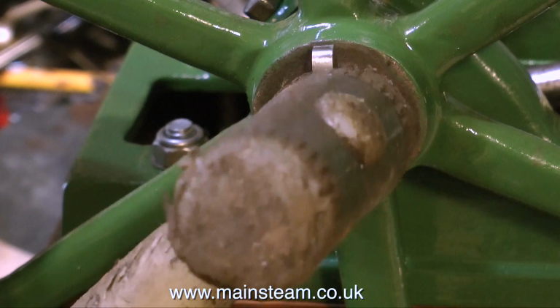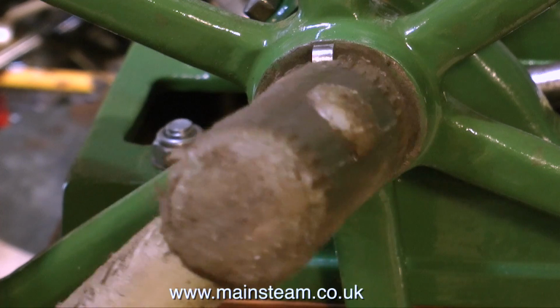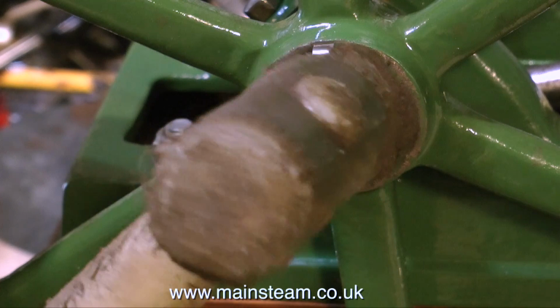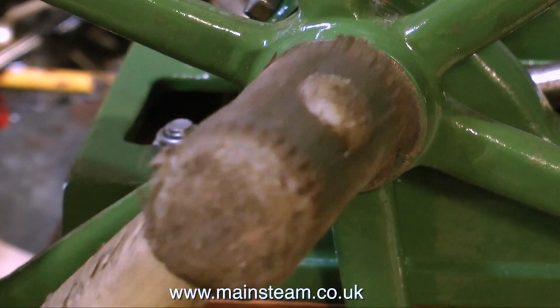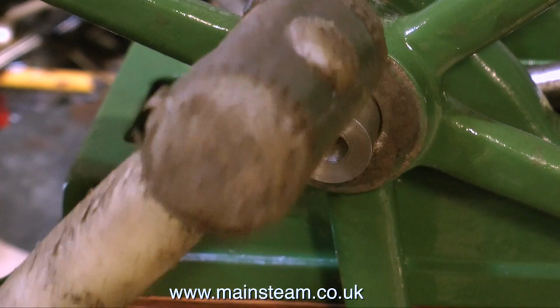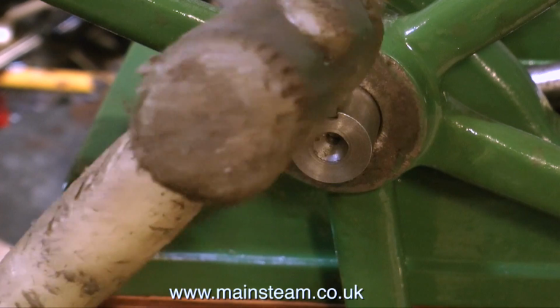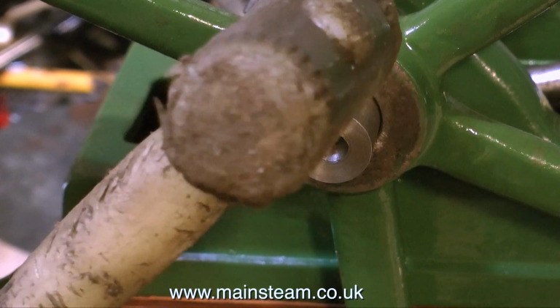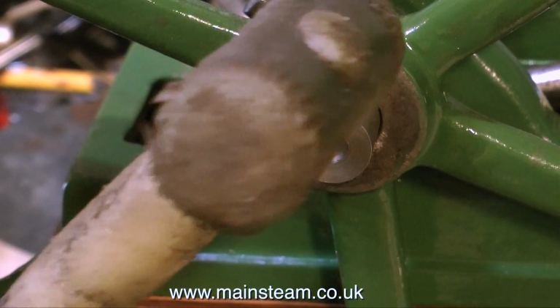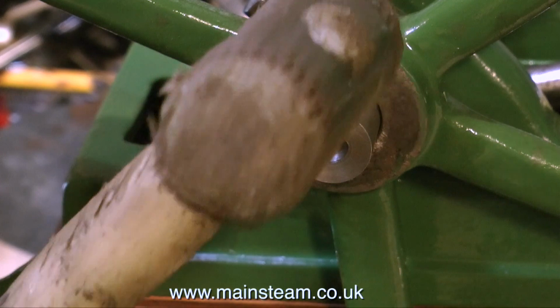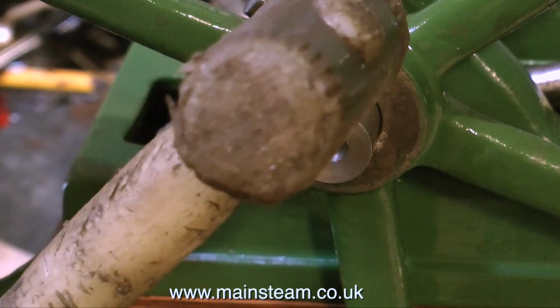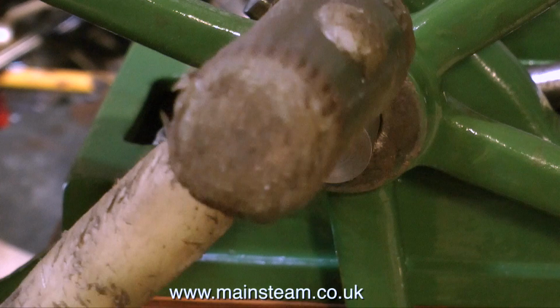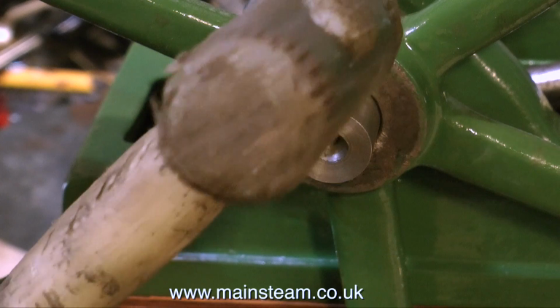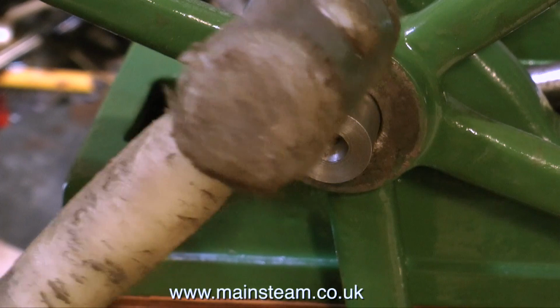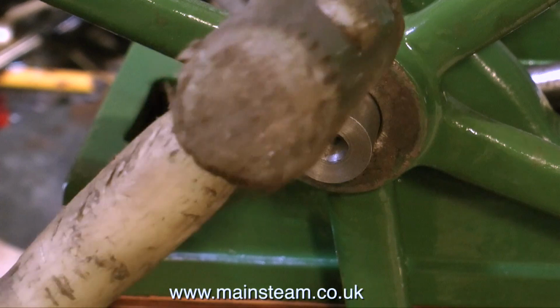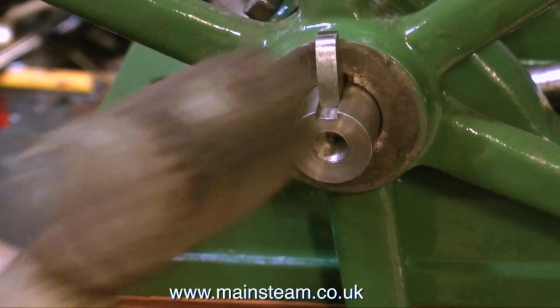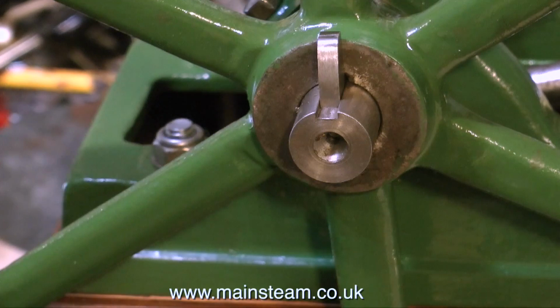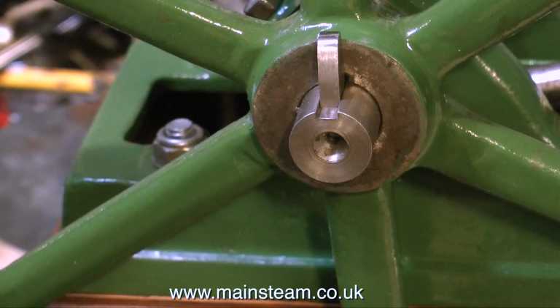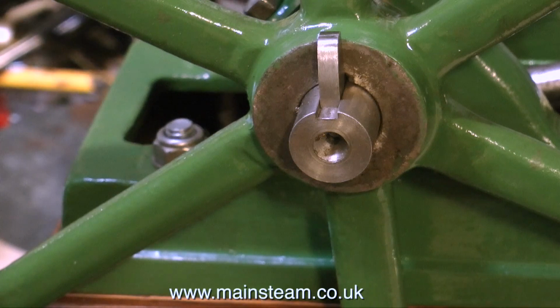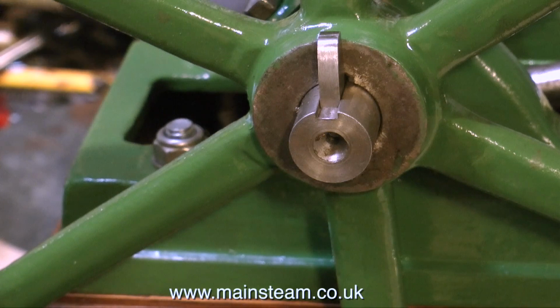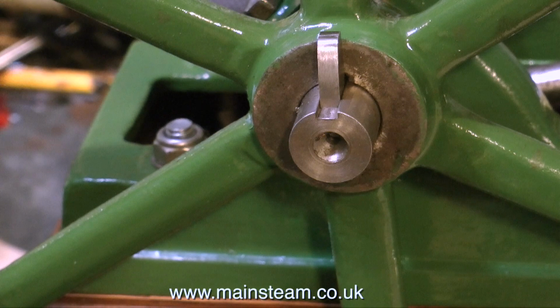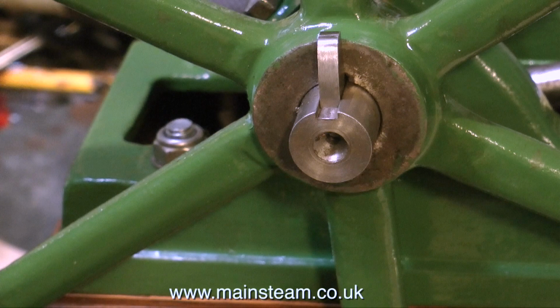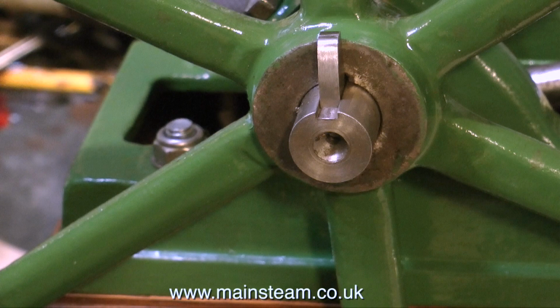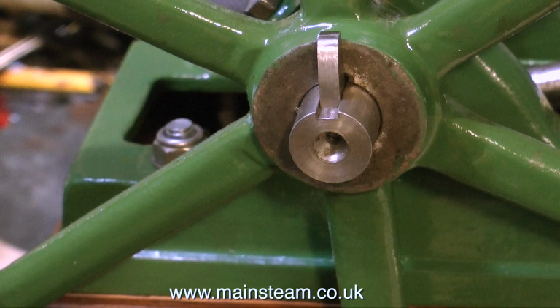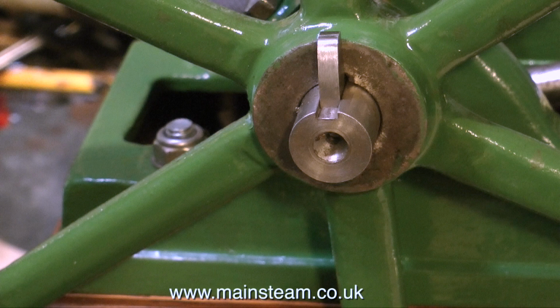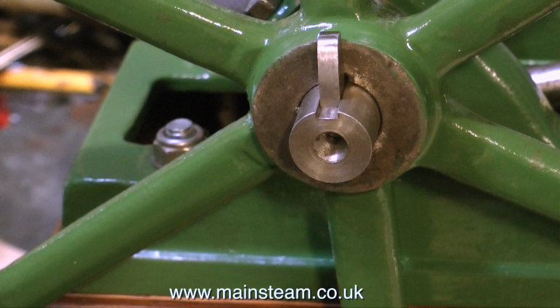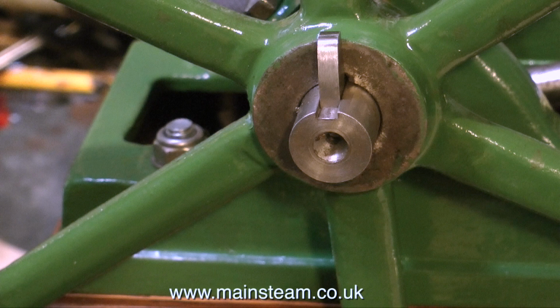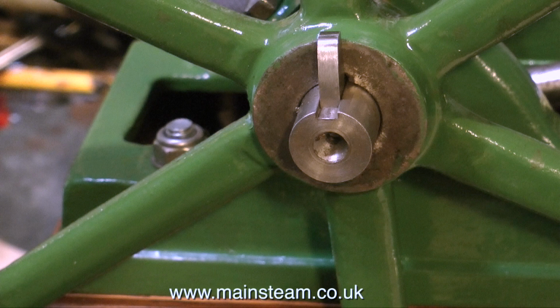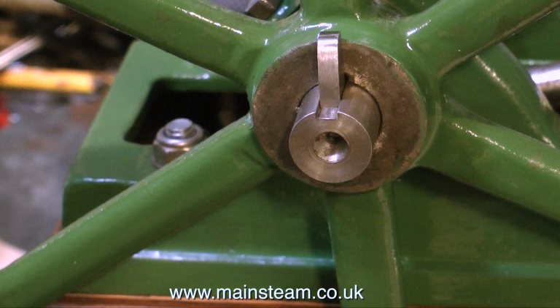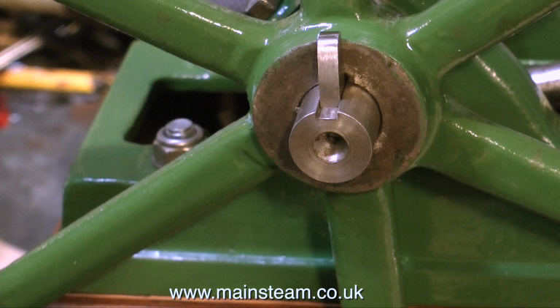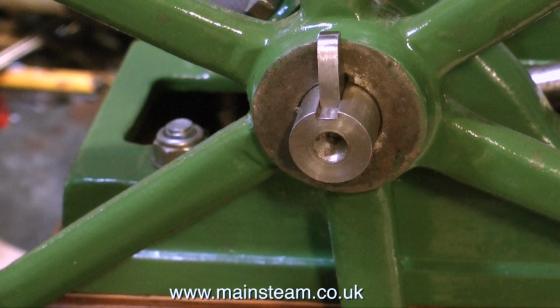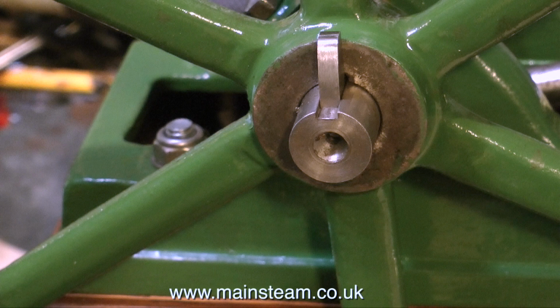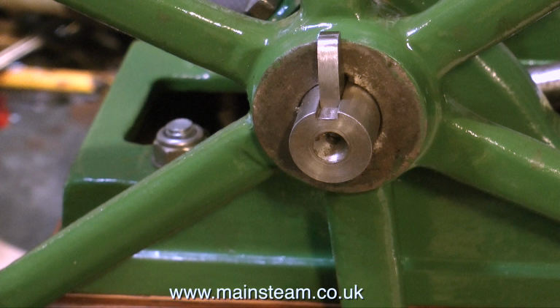With the key tapped into place with a soft hammer, you can see that the flywheel is not a tight fit. In the end, I had to use some shim steel around the flywheel, and now it fits quite well. I'll show this in some detail as part of the next episode.